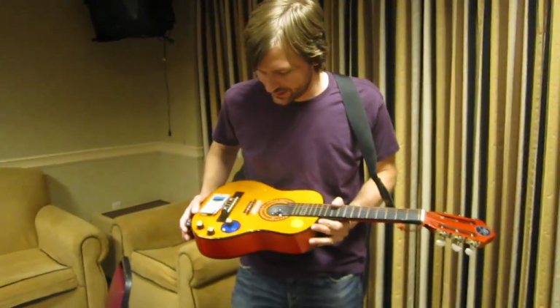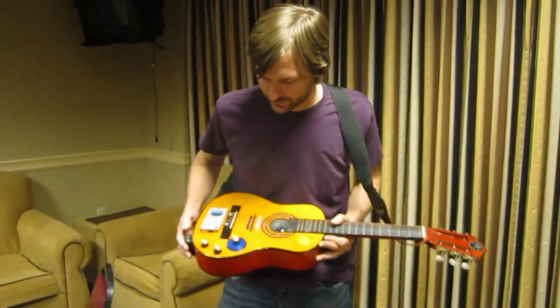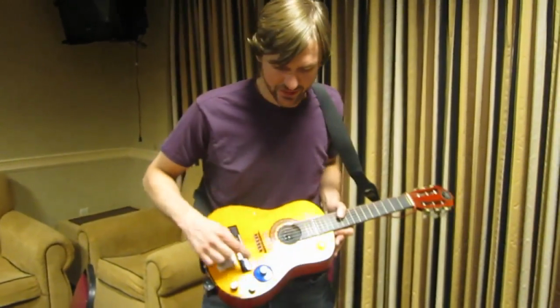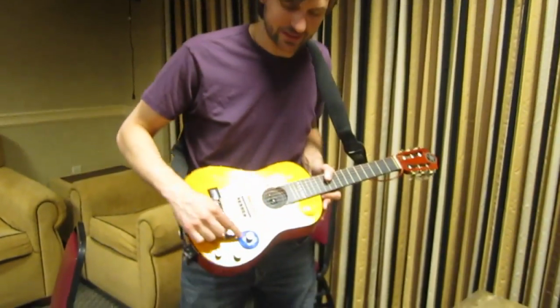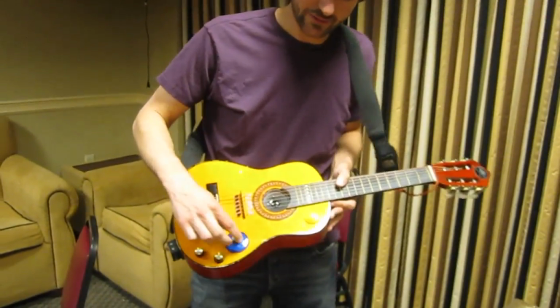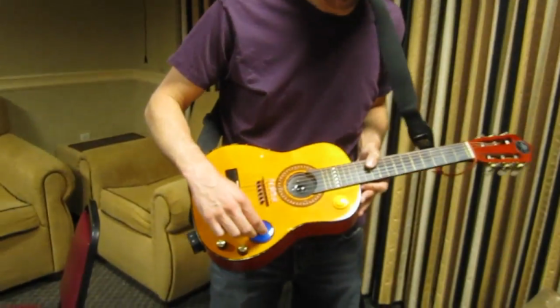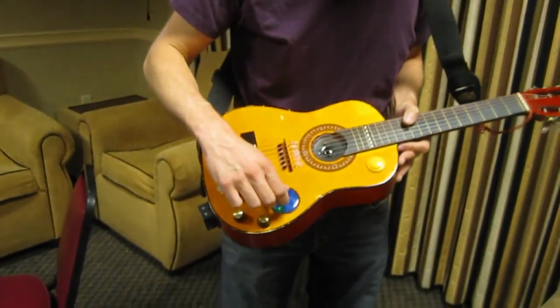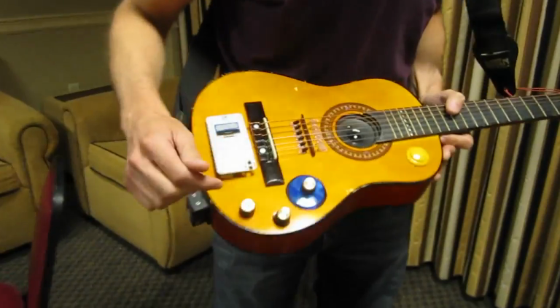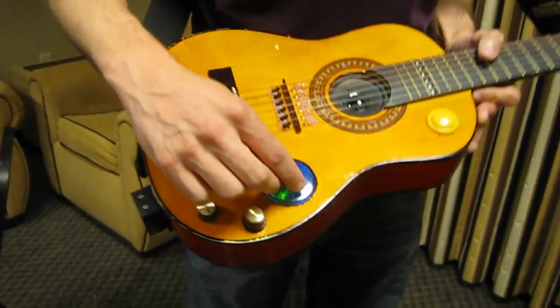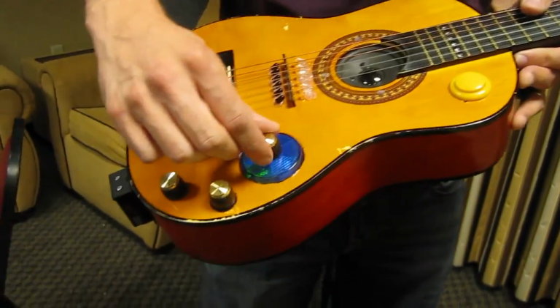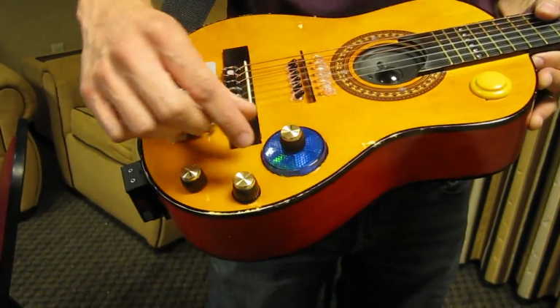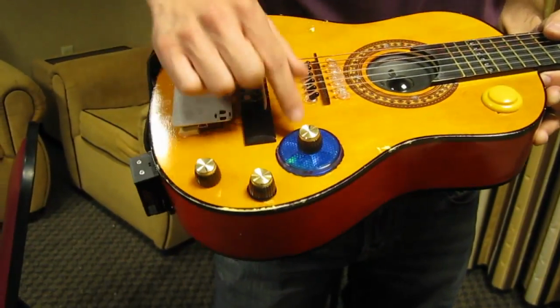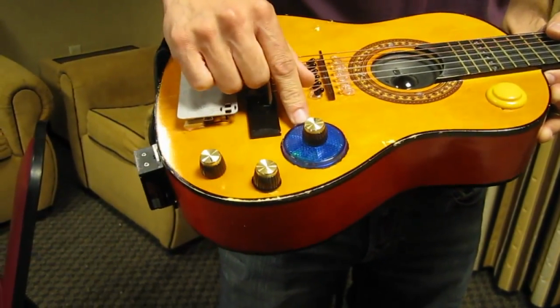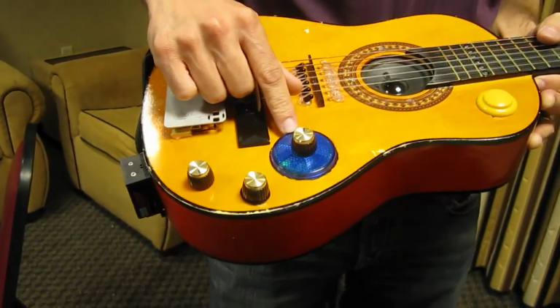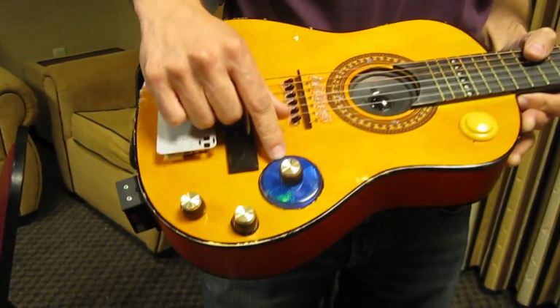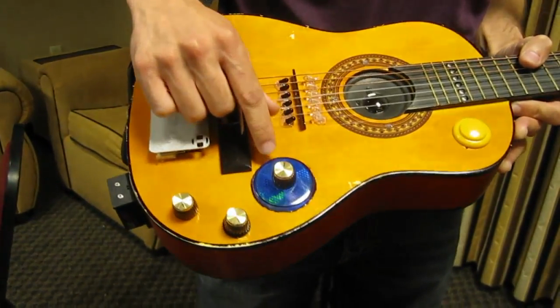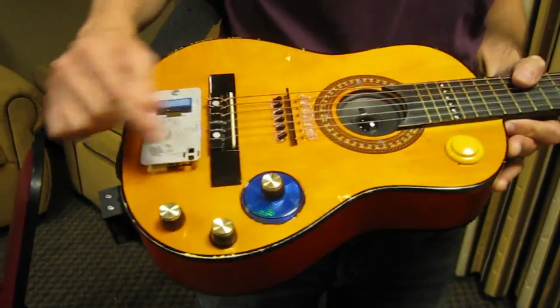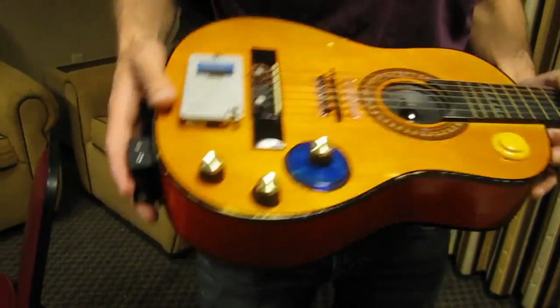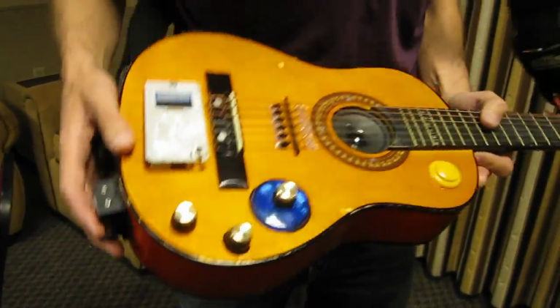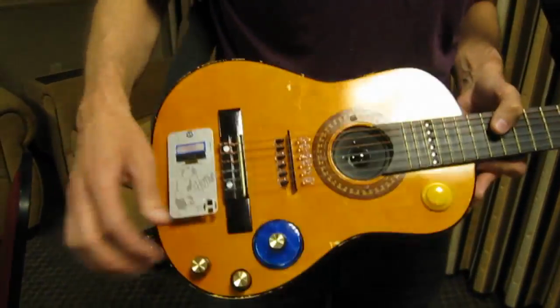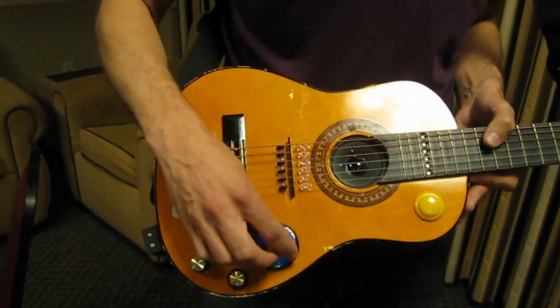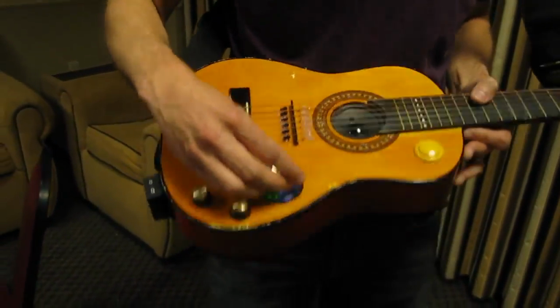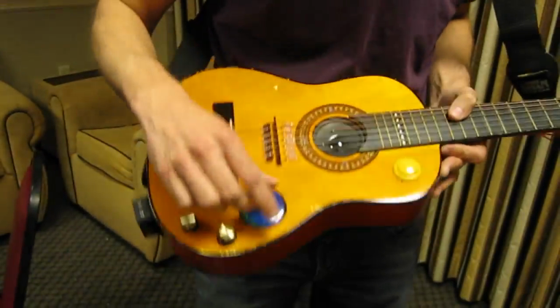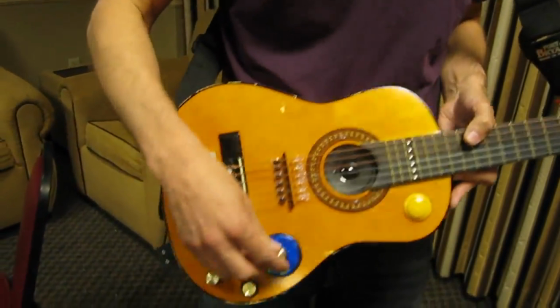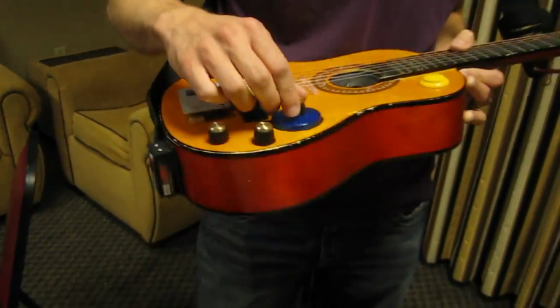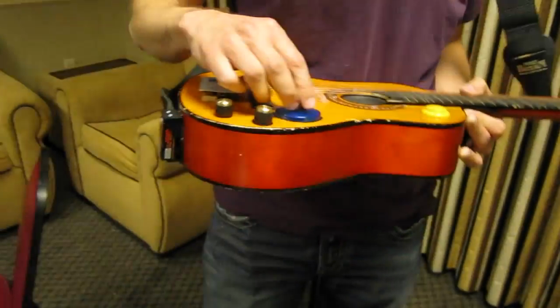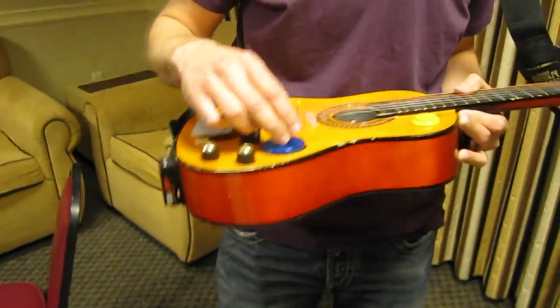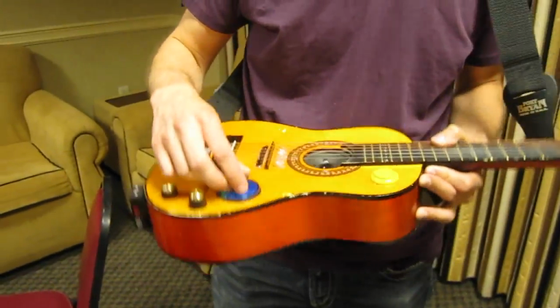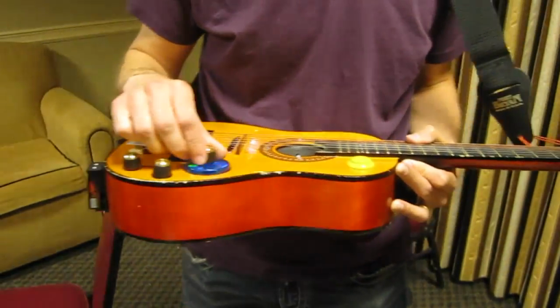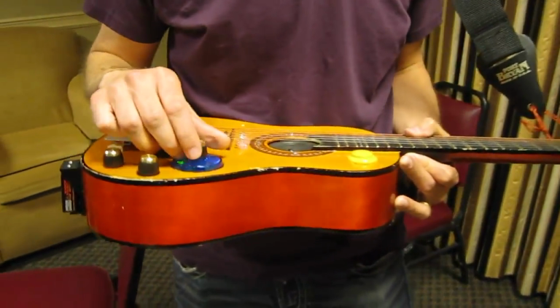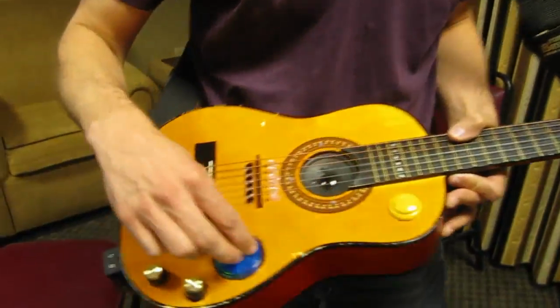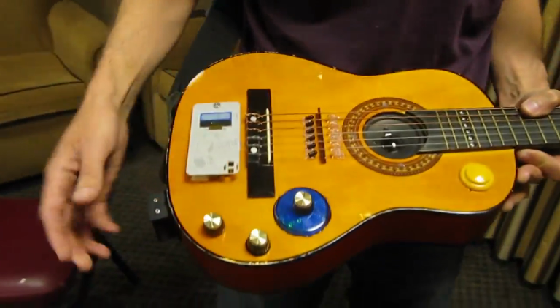Unfortunately, it doesn't exactly go to 11 because I left my TourCon badge at home. So I had to use some swag from Black Hat and it doesn't actually have numbers. So if somebody wants to take a Sharpie, I can make it go to 11.